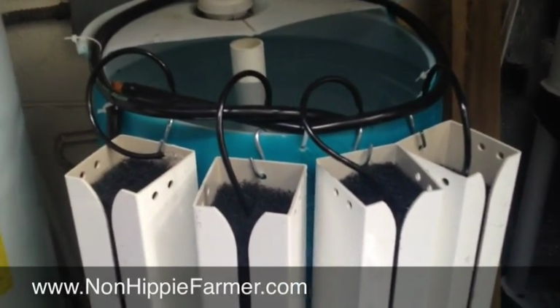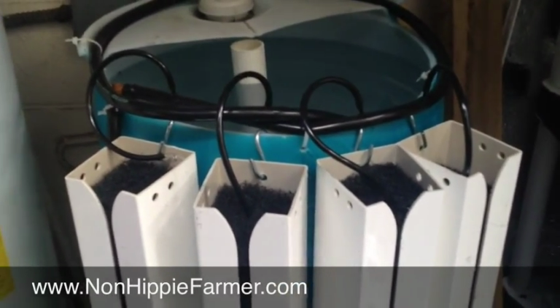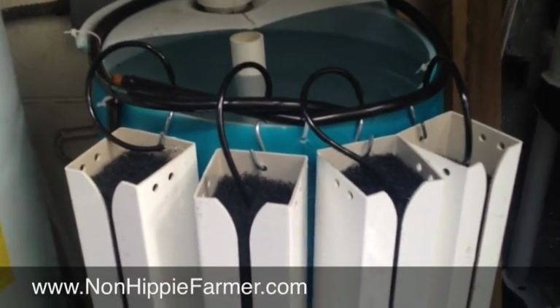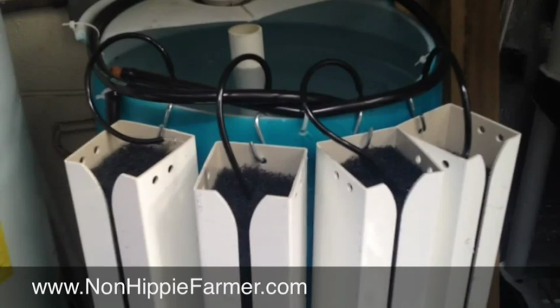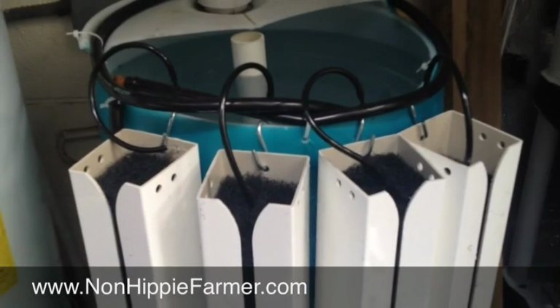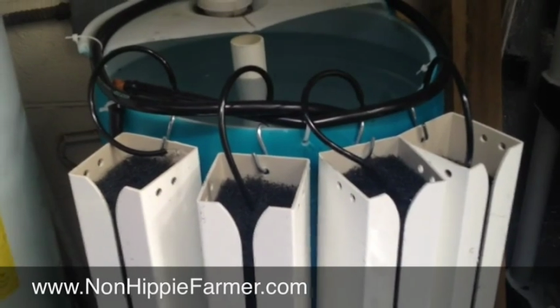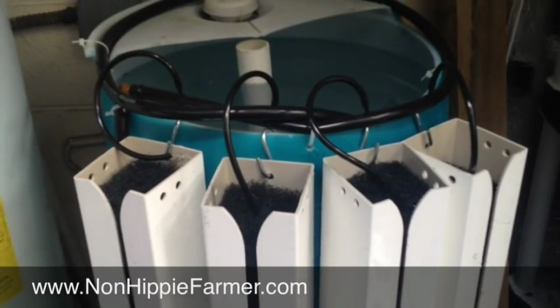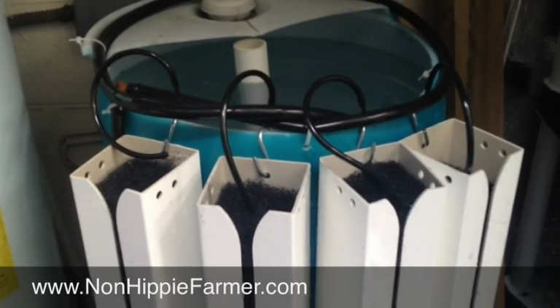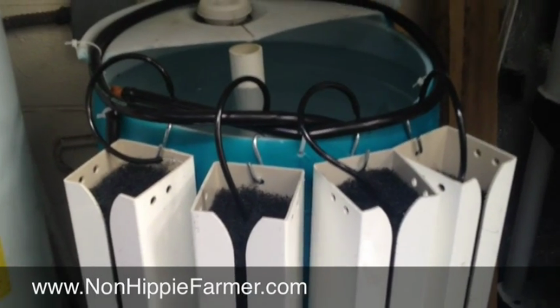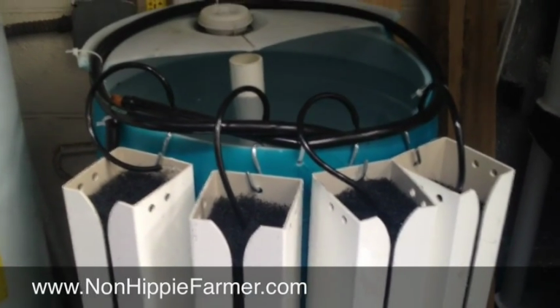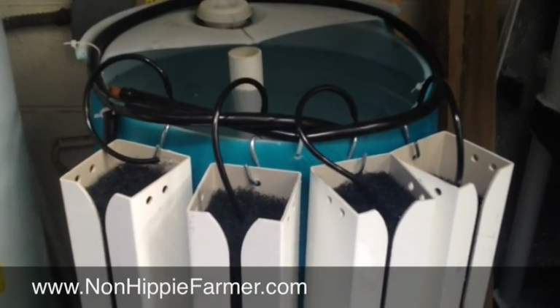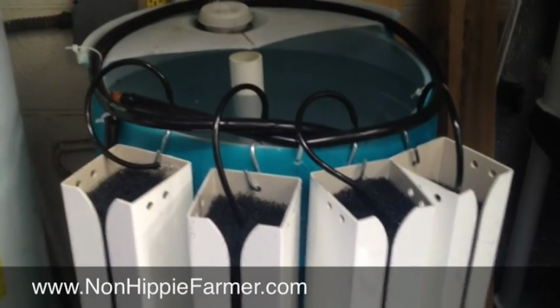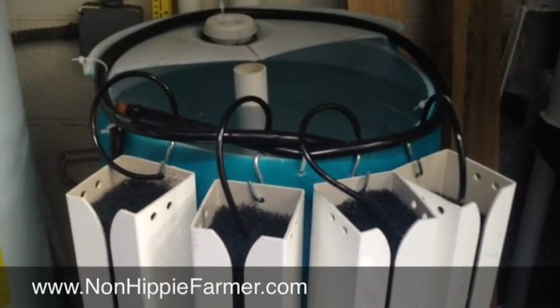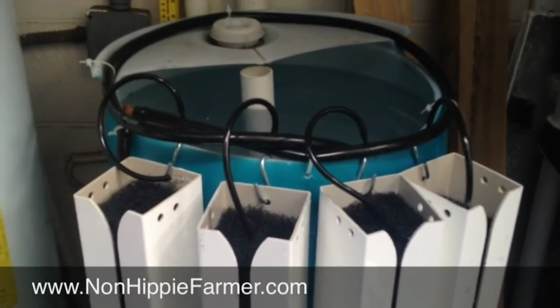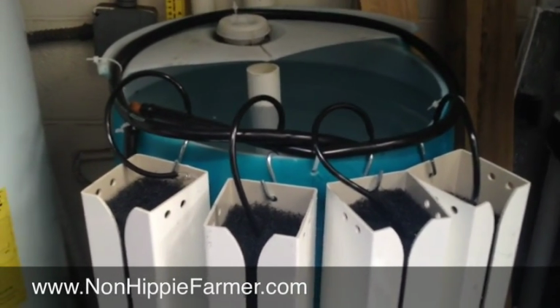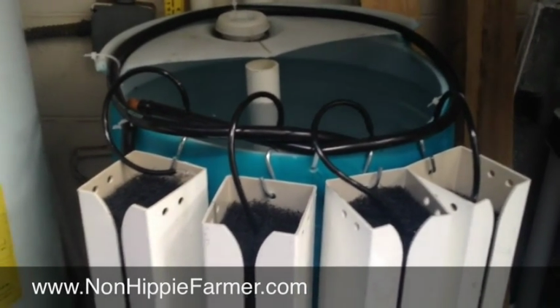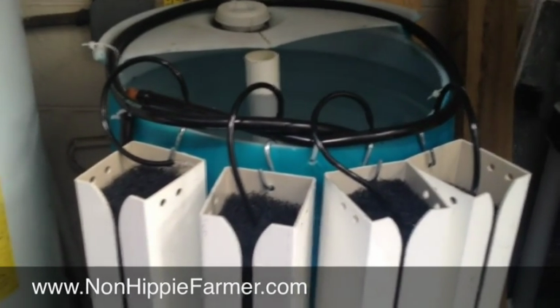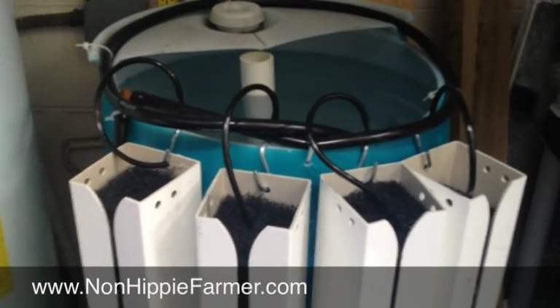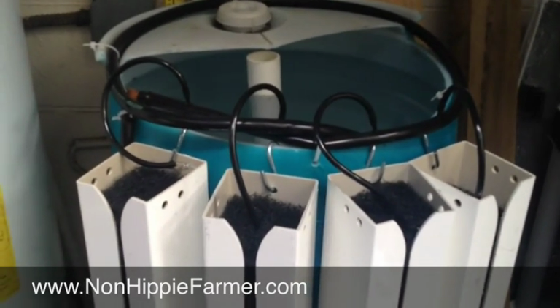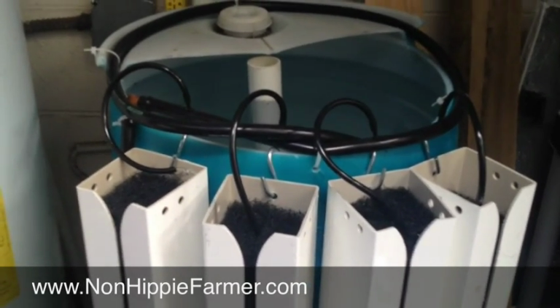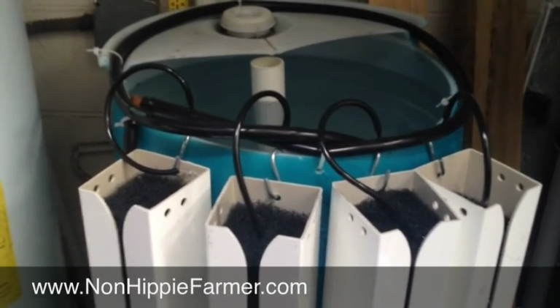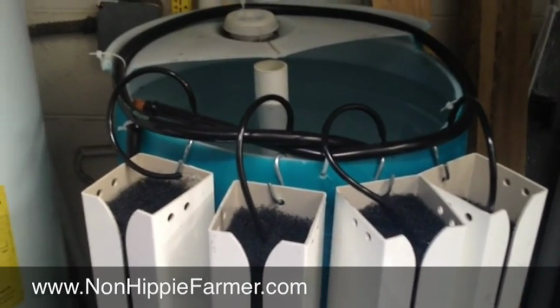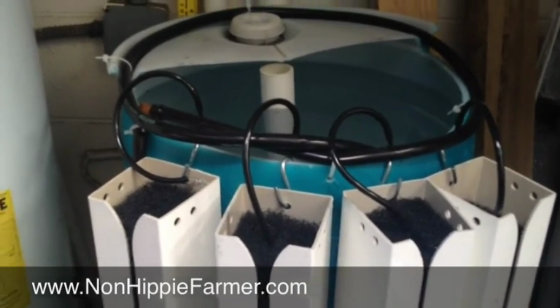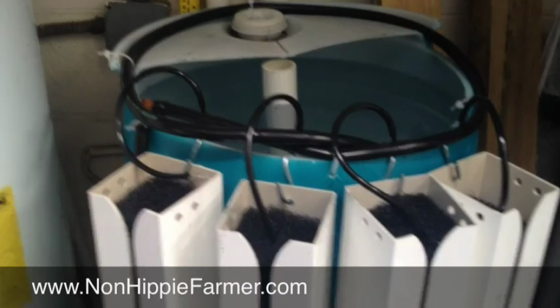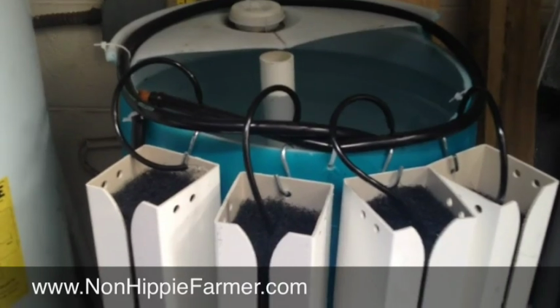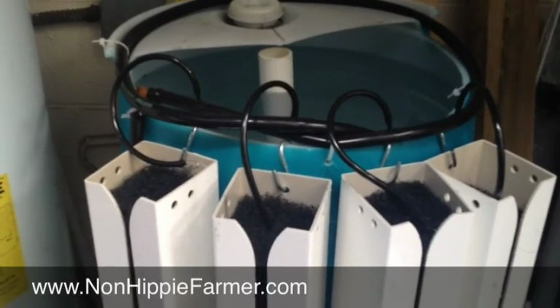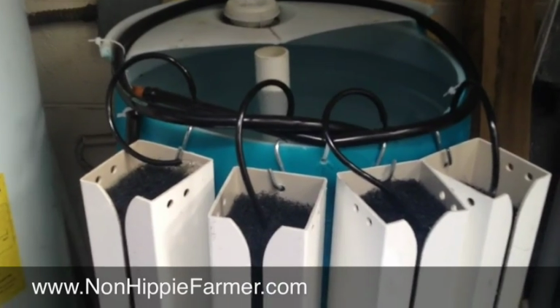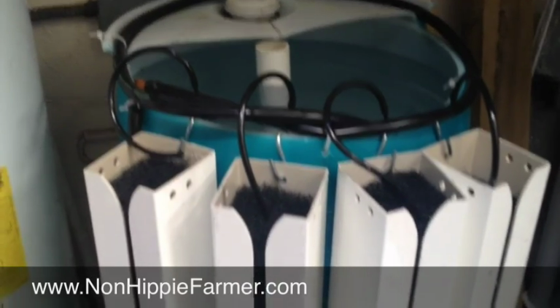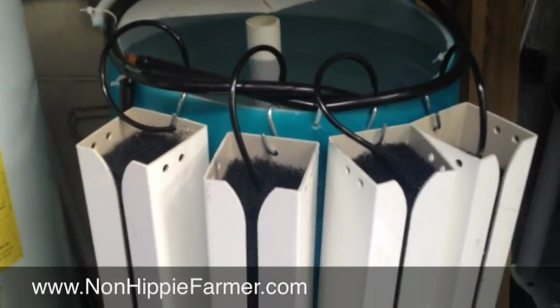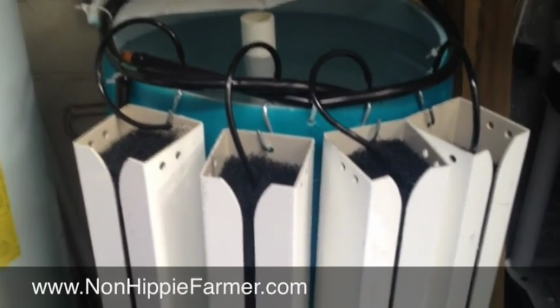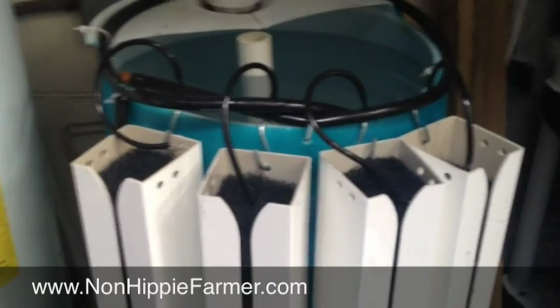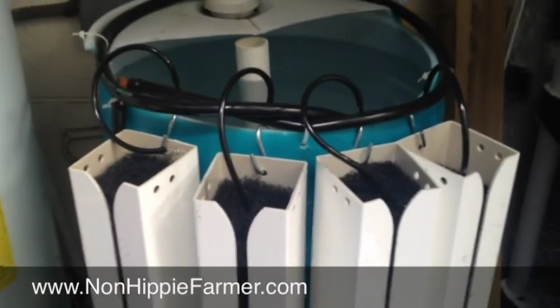That's the new system. Right now we're just cycling it, getting the bacteria ready so it's ready to go. We'll put fish in in a couple weeks, and then plants will go into the towers.